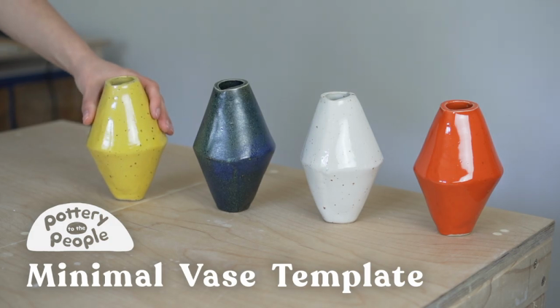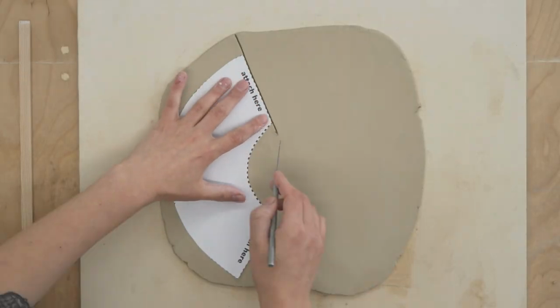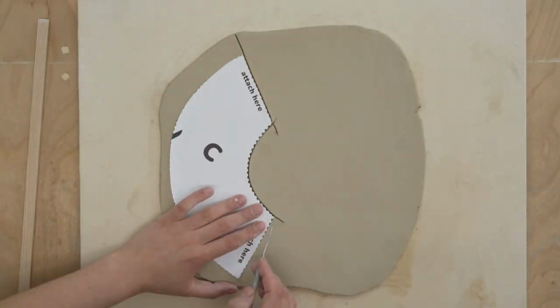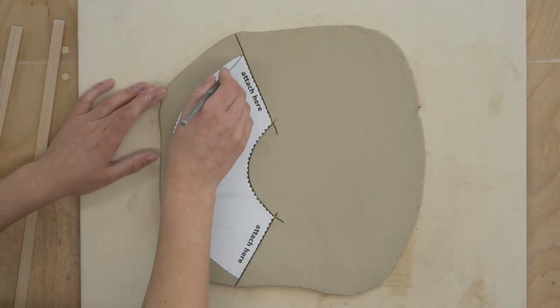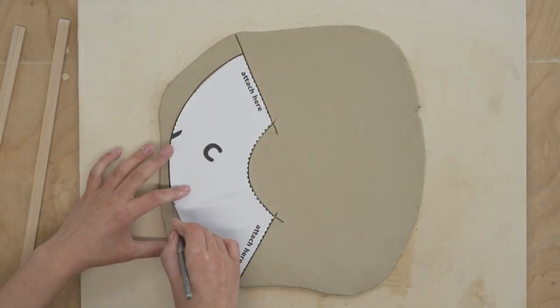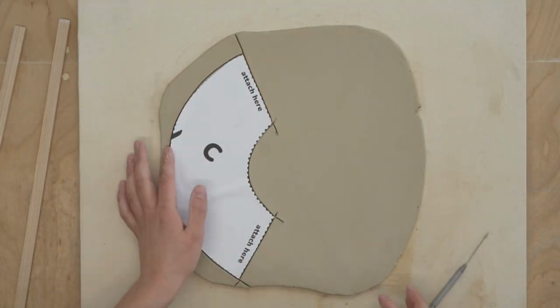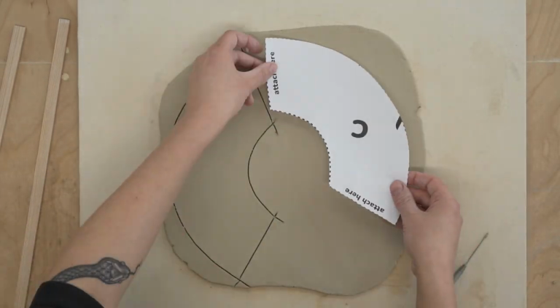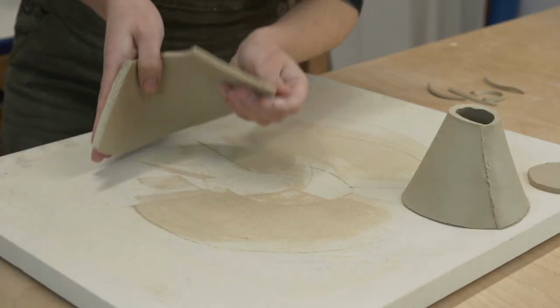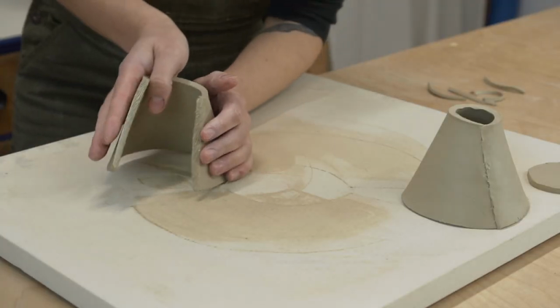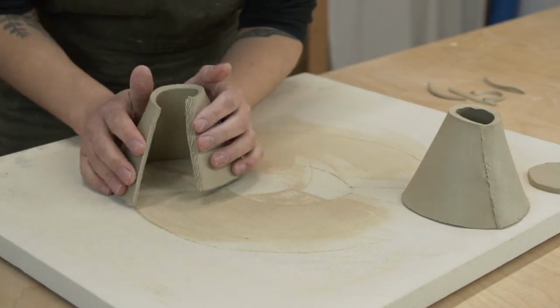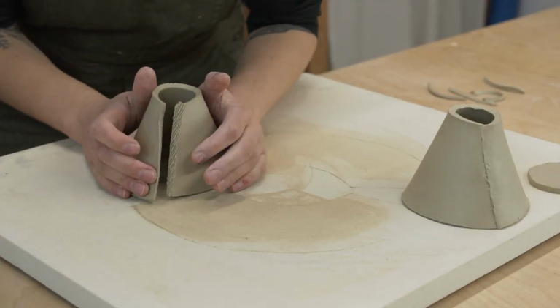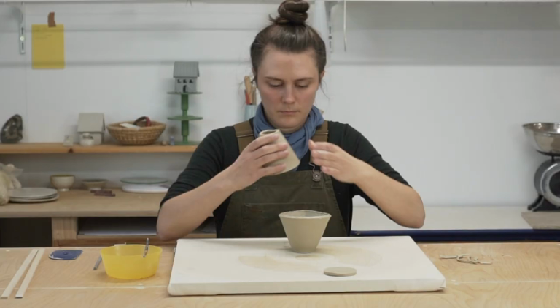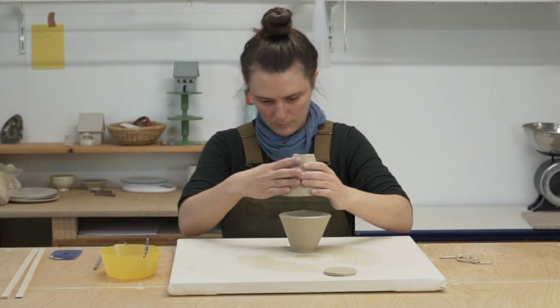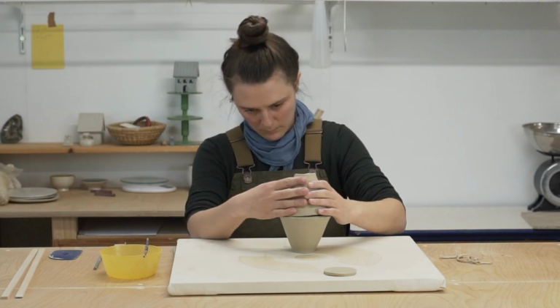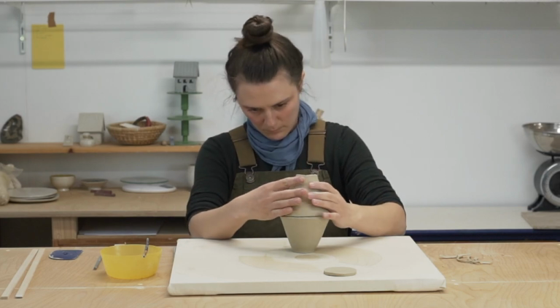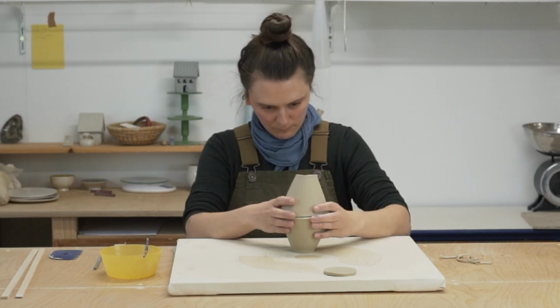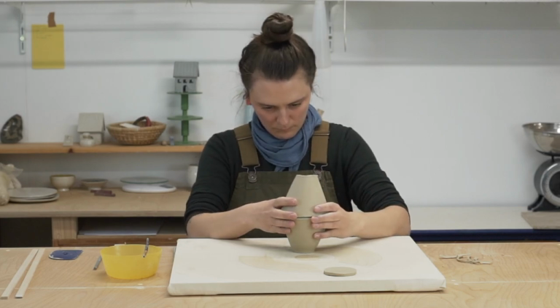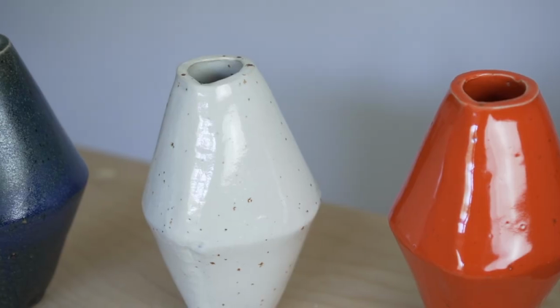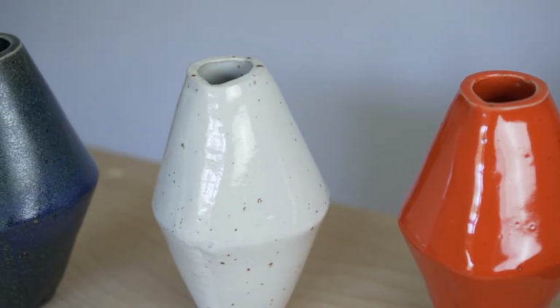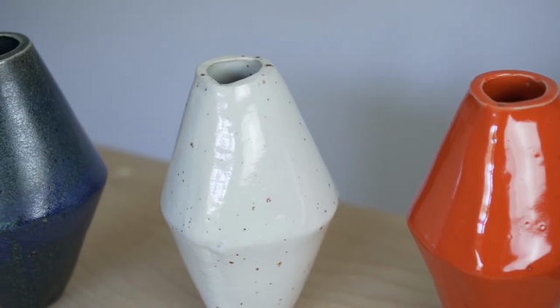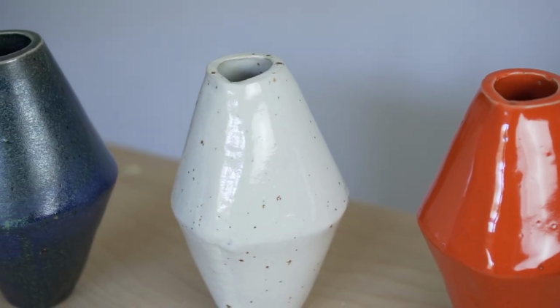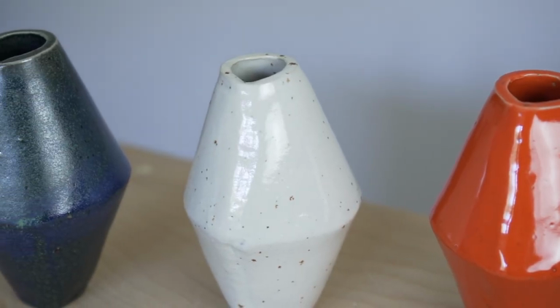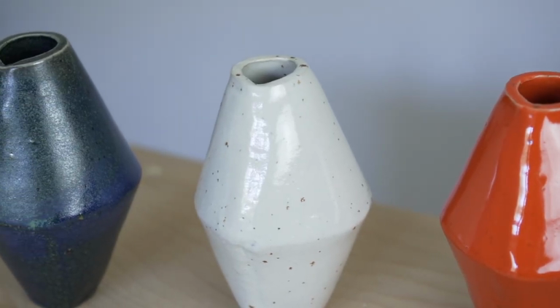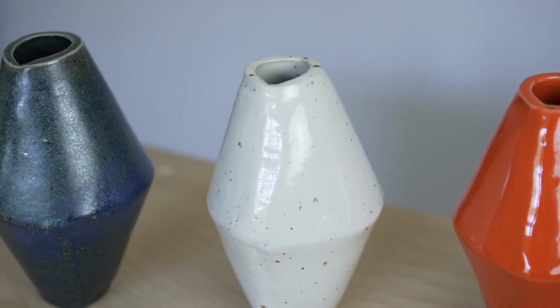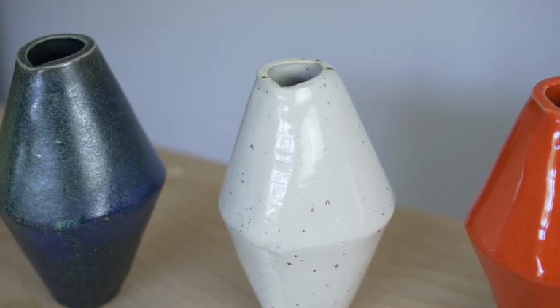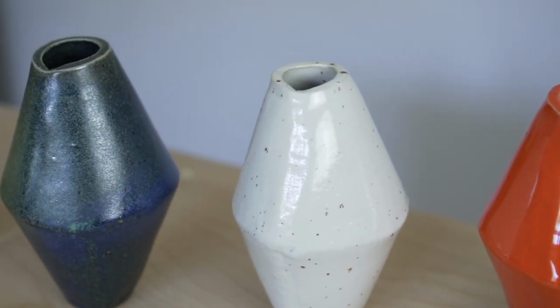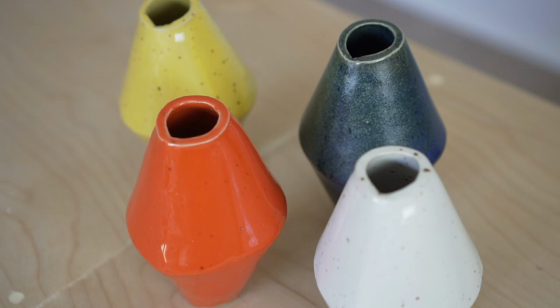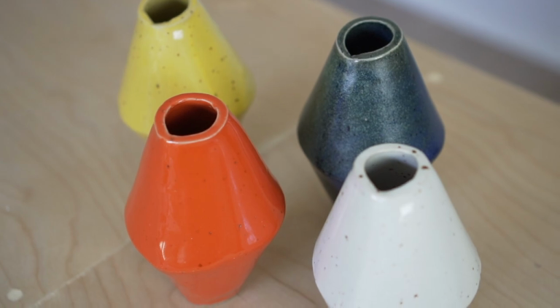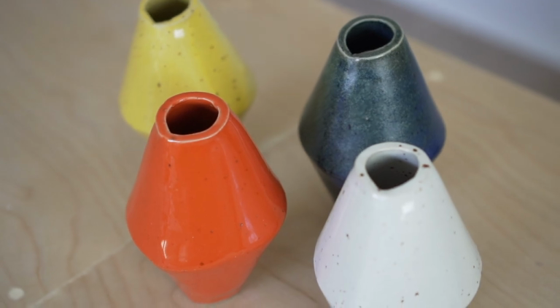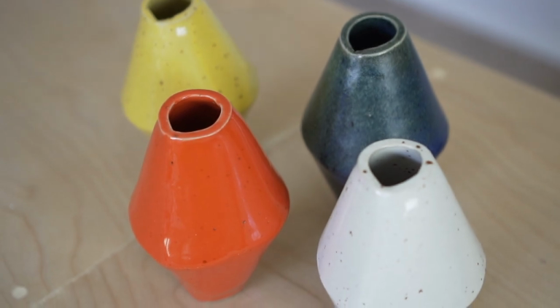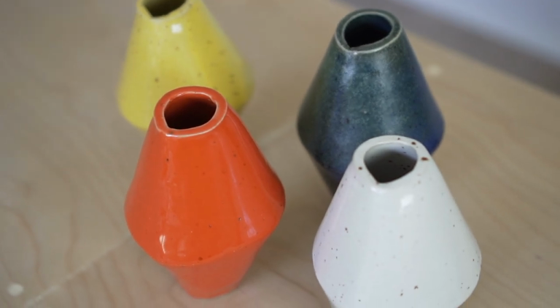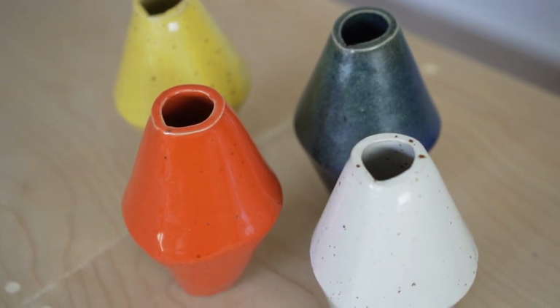Hey friends! Today I want to walk you through how to use my slab templates to make the minimal vase project. These templates are available on my website — I will have a link down below — and can be printed right from your home printer.